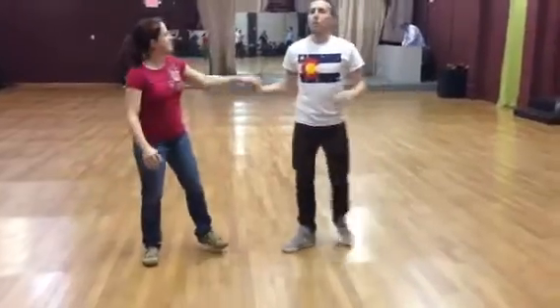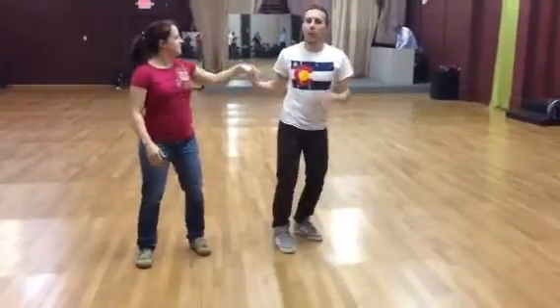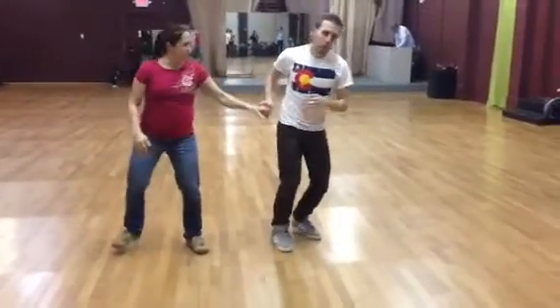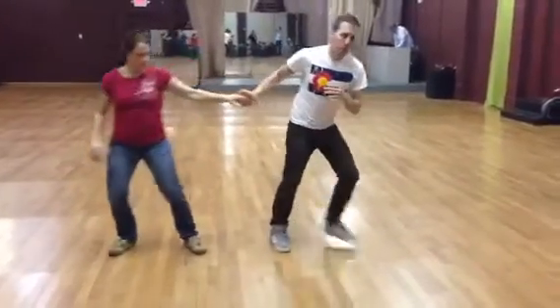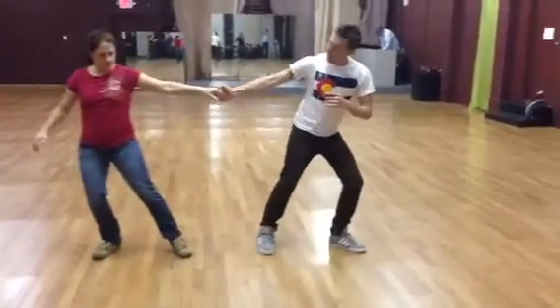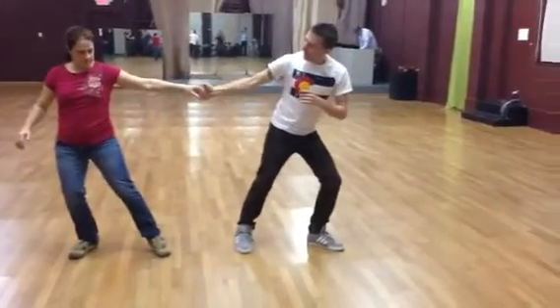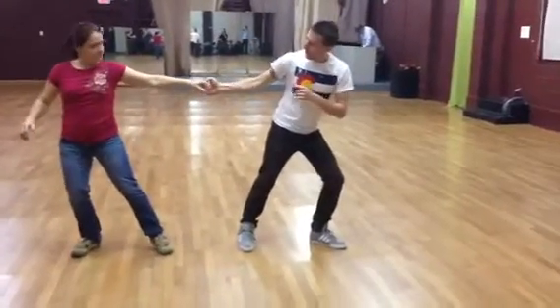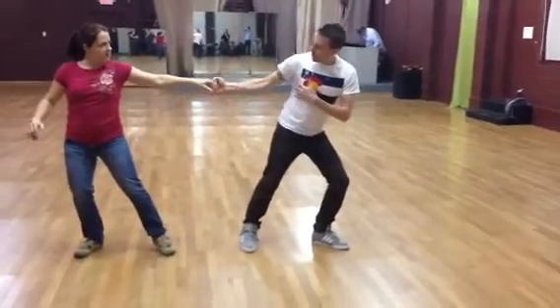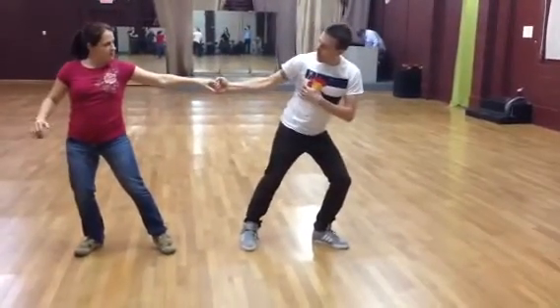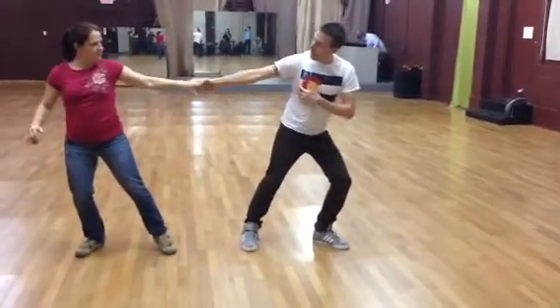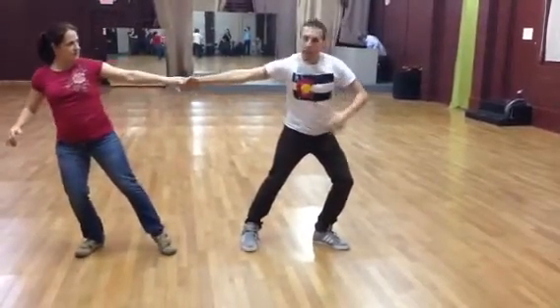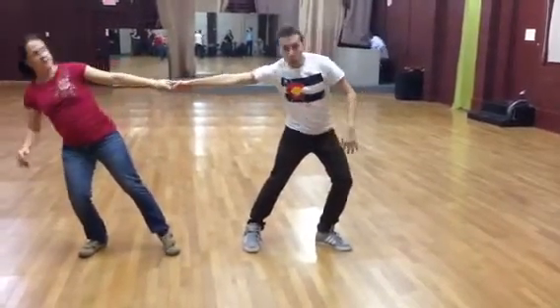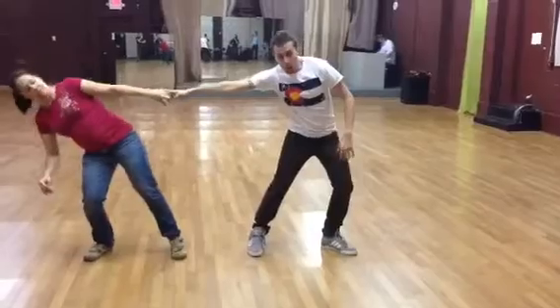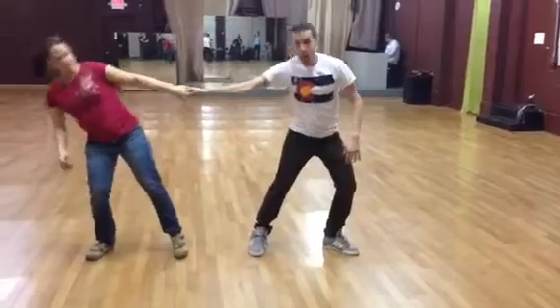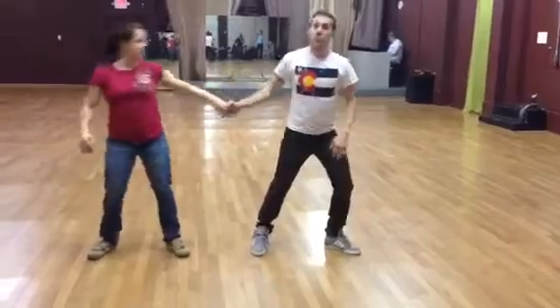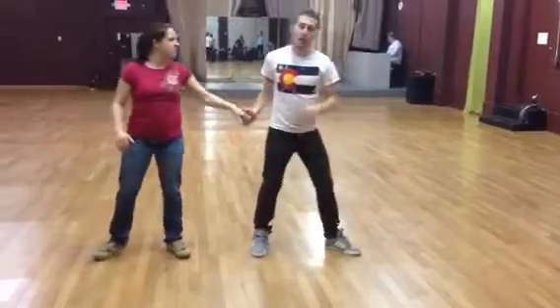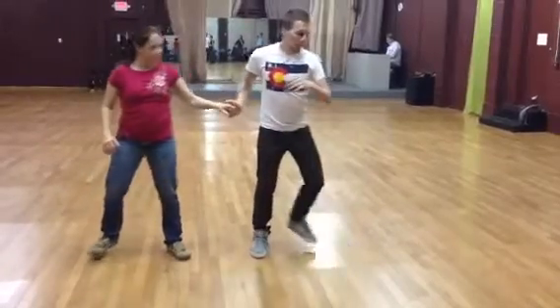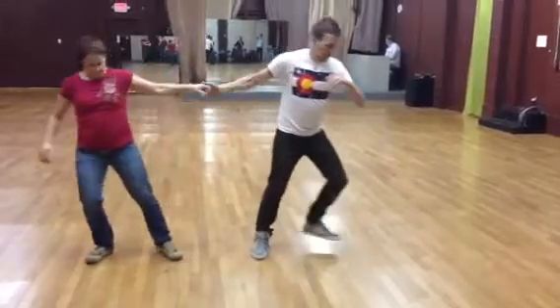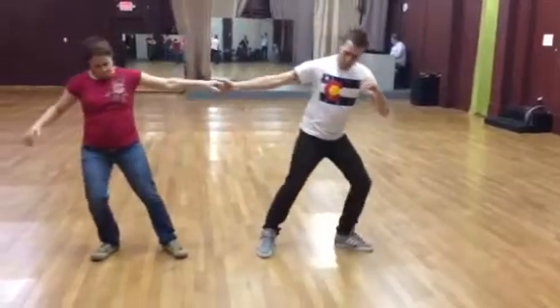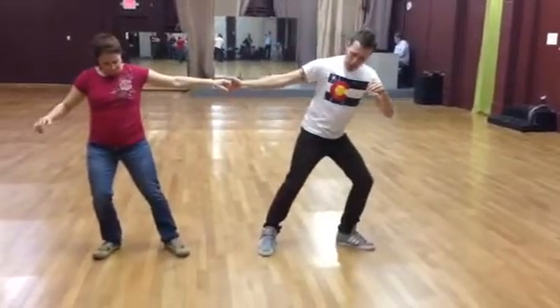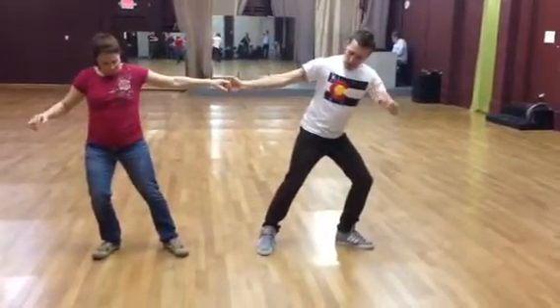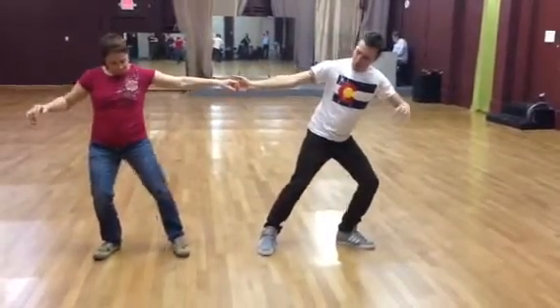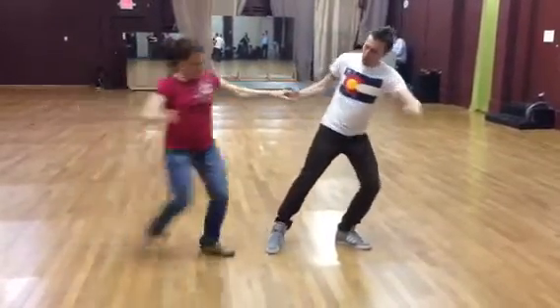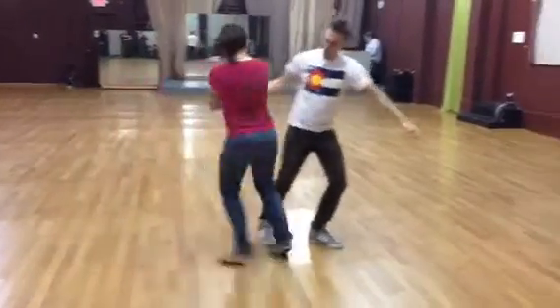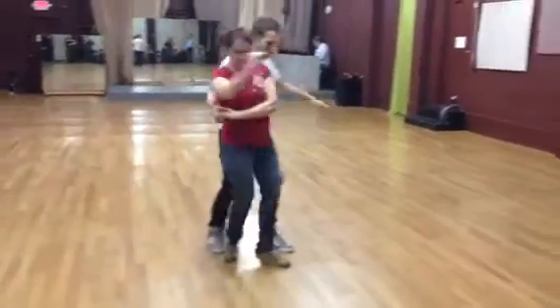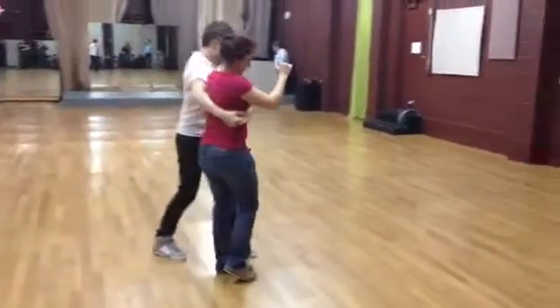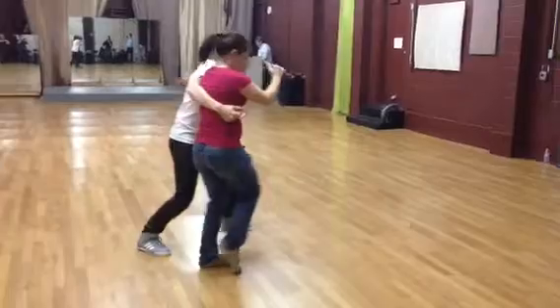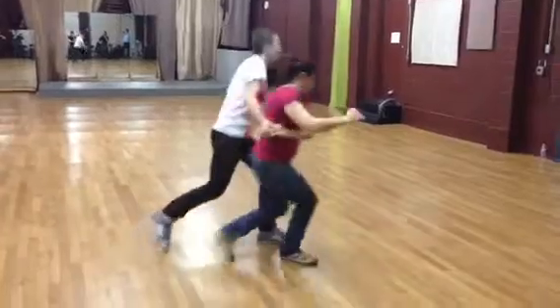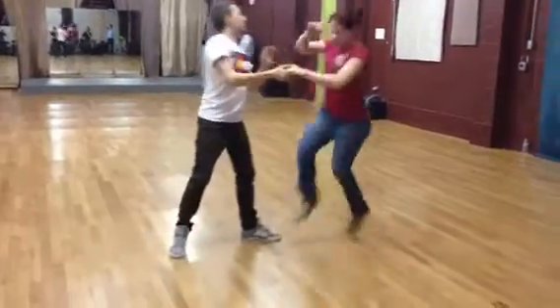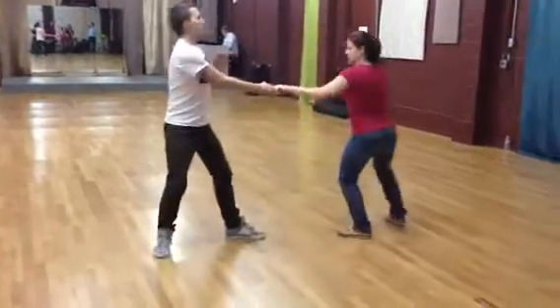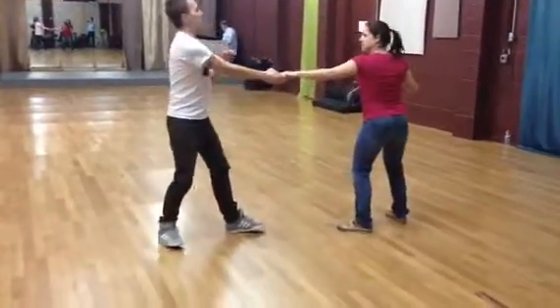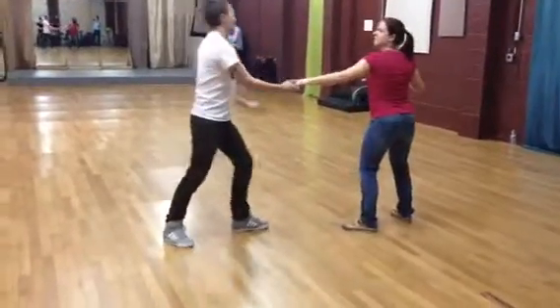Putting our body weight into it, letting this arm come with the body versus letting it go against the body. That was with the body. We J-hook her forward, we put our body into it, we launch her out.